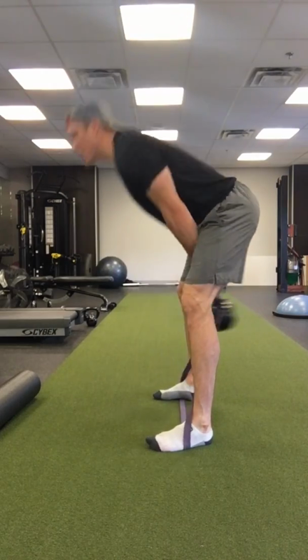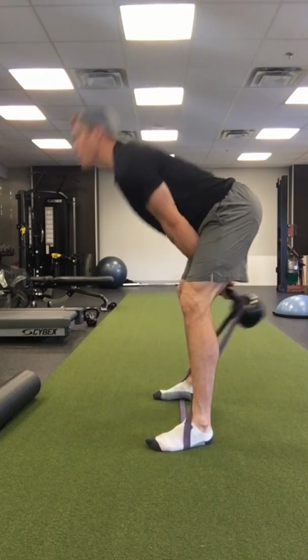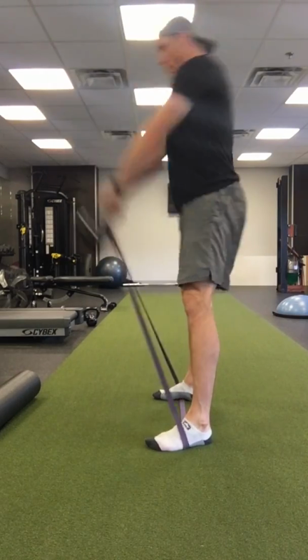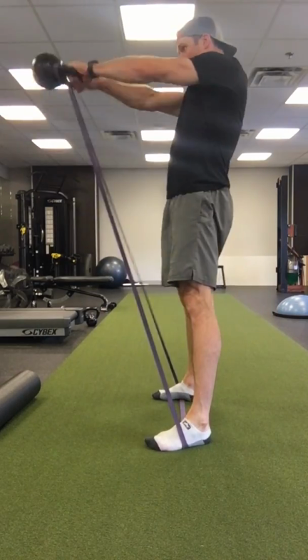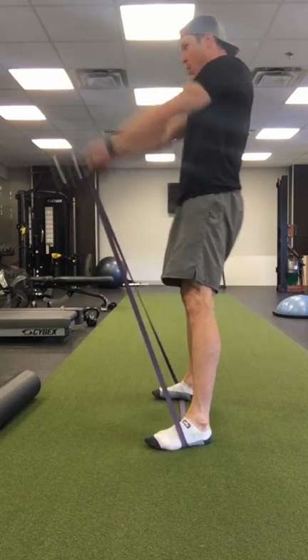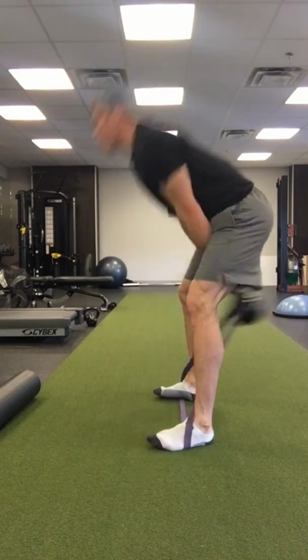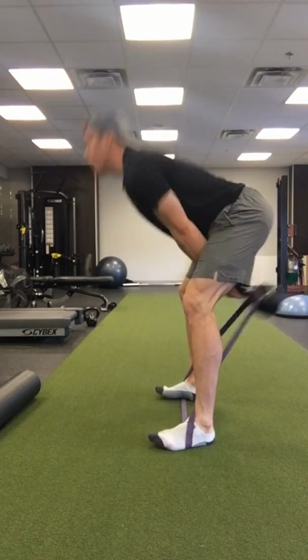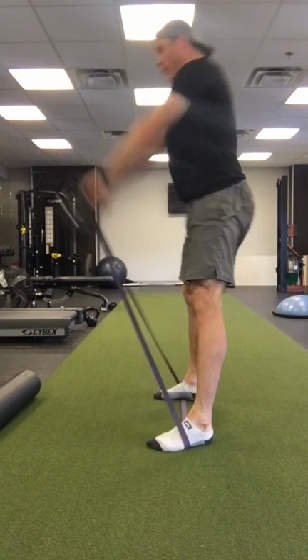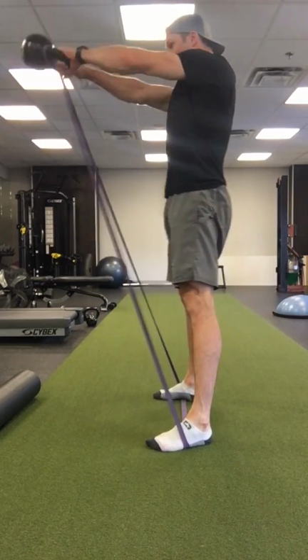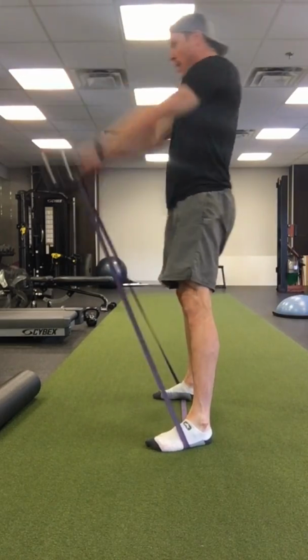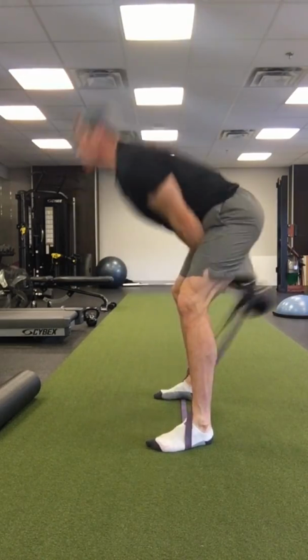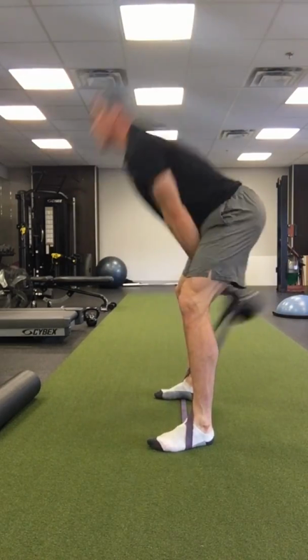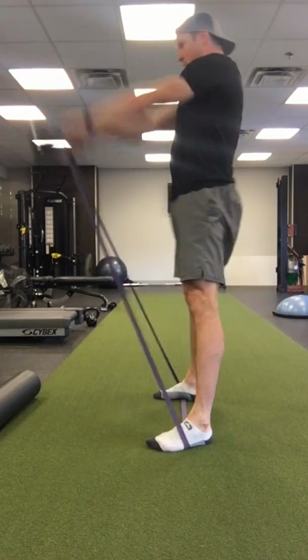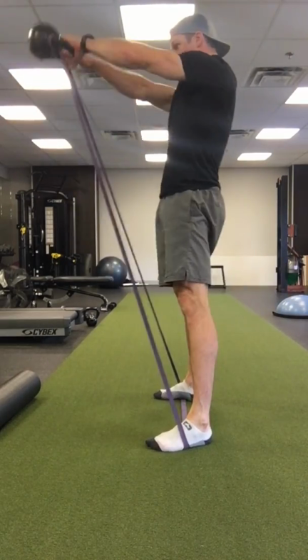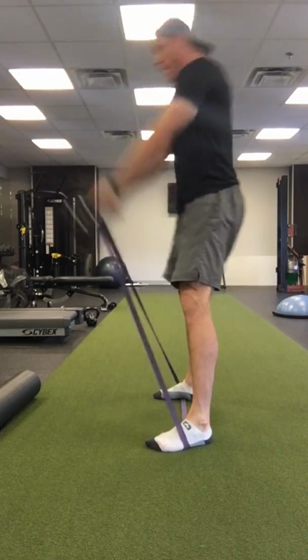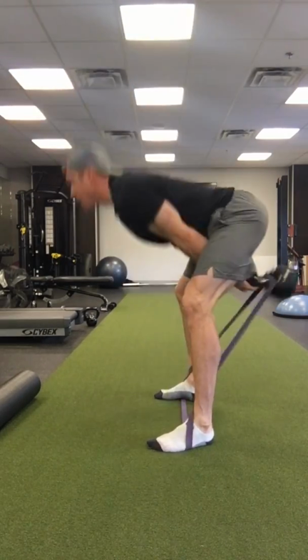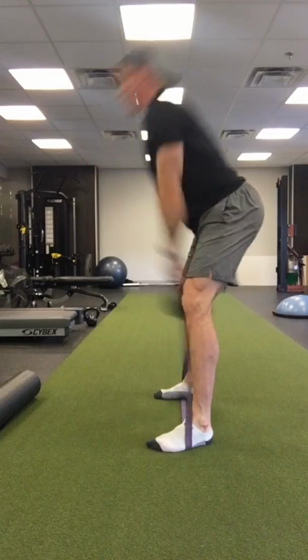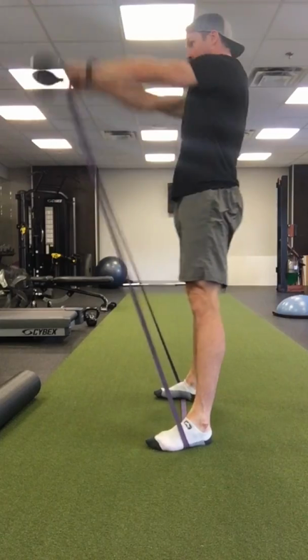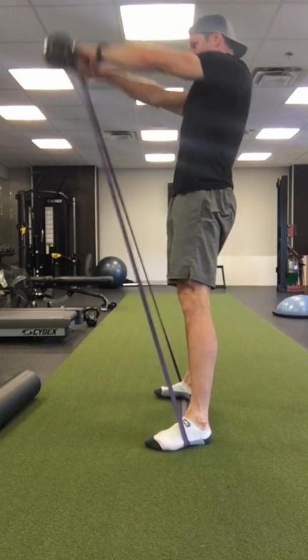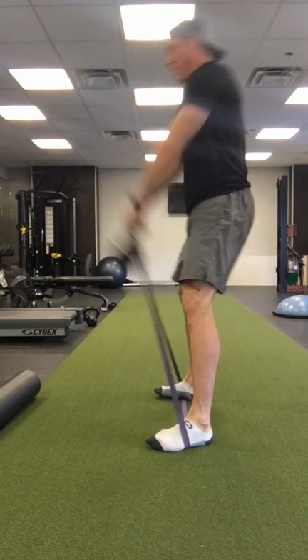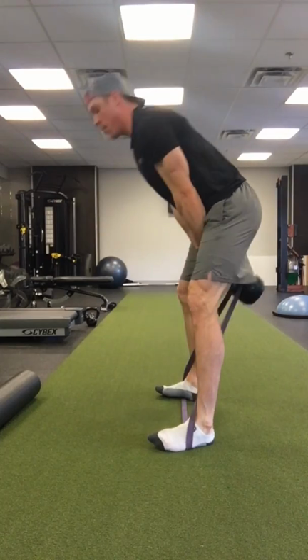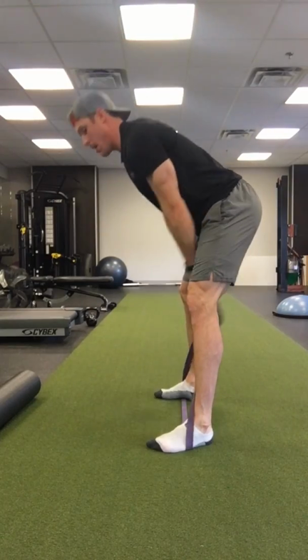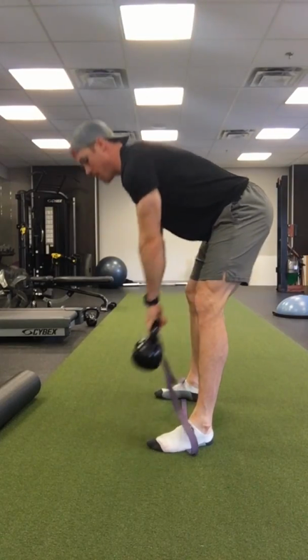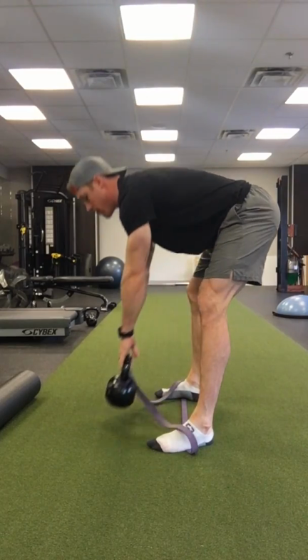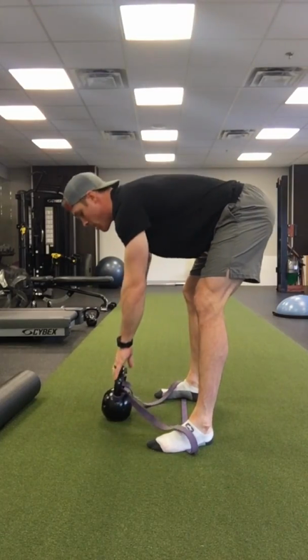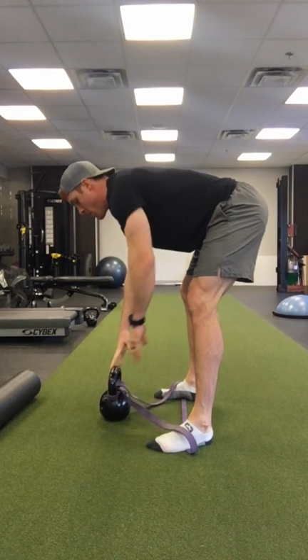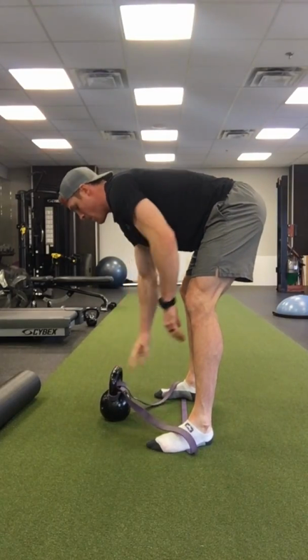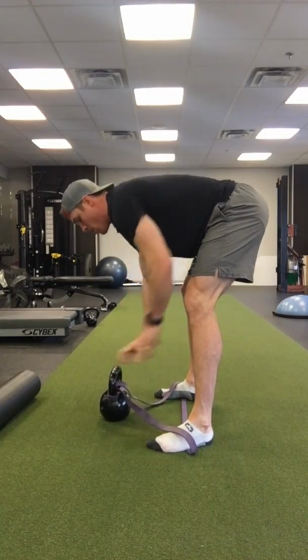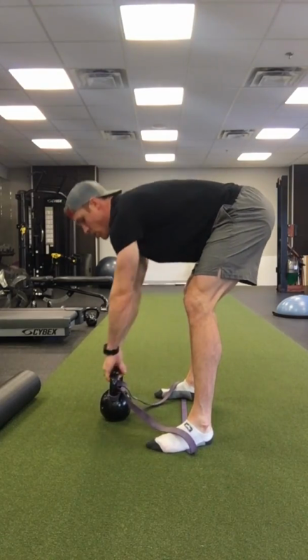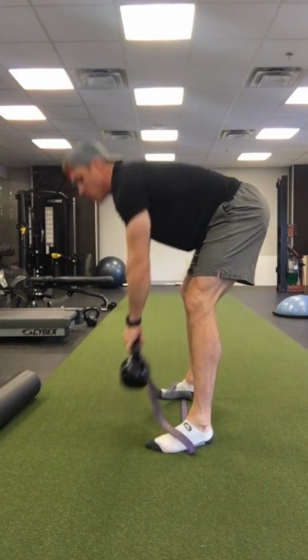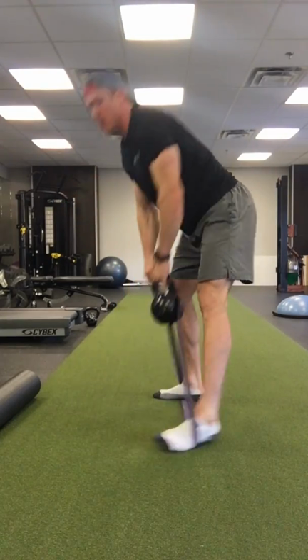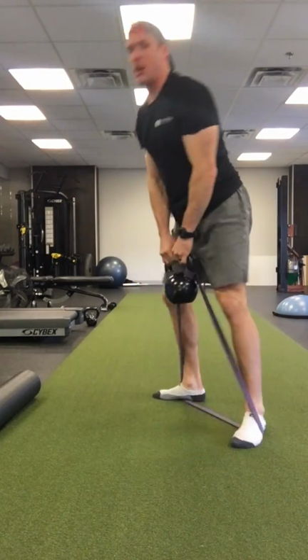So it's here — boom — fire in the hips. I'll show this side.